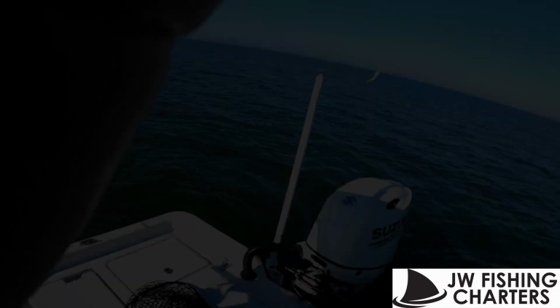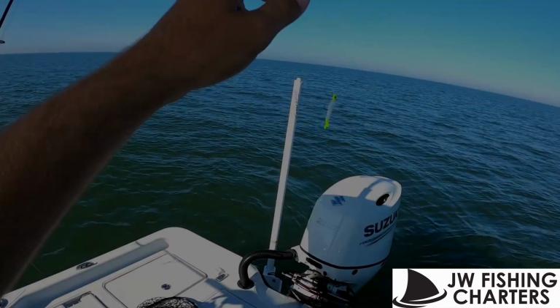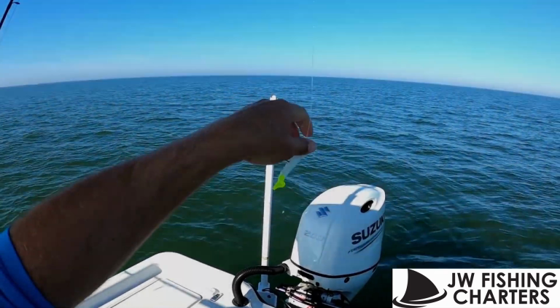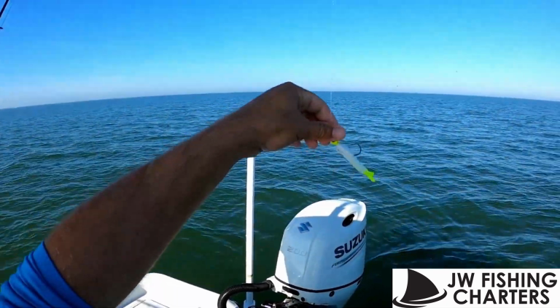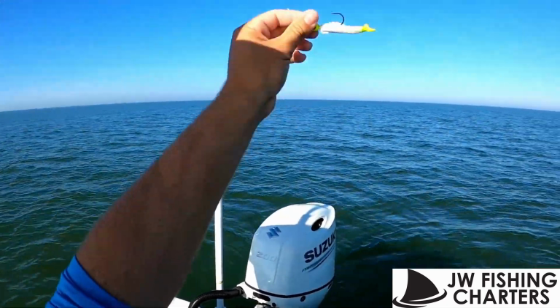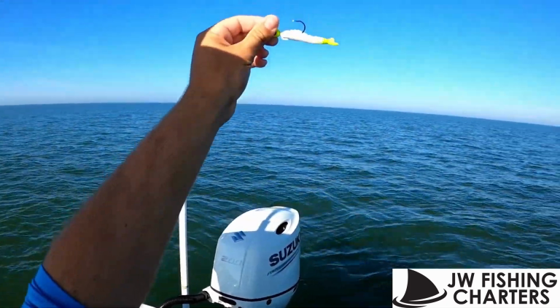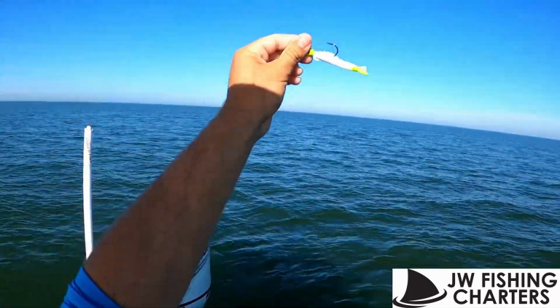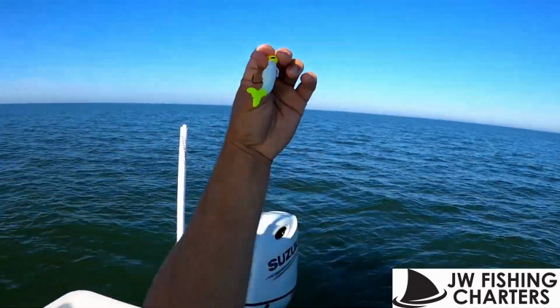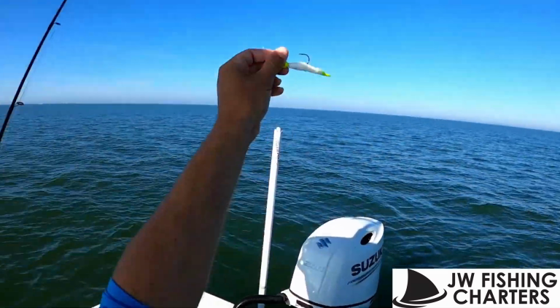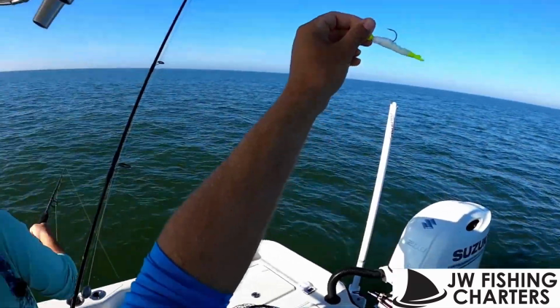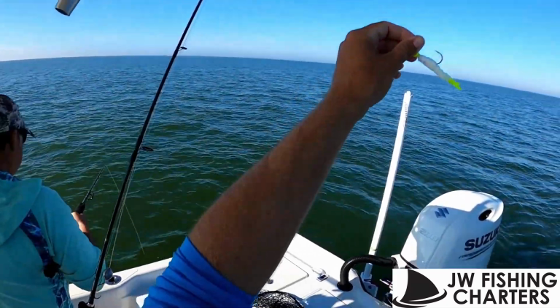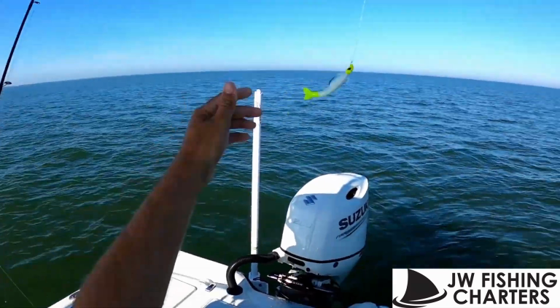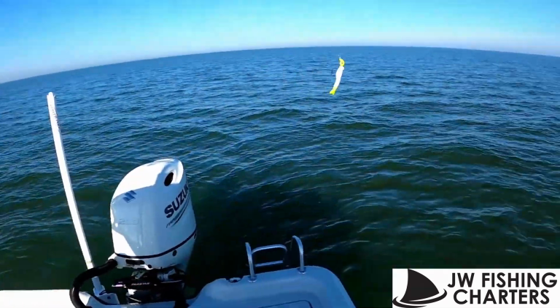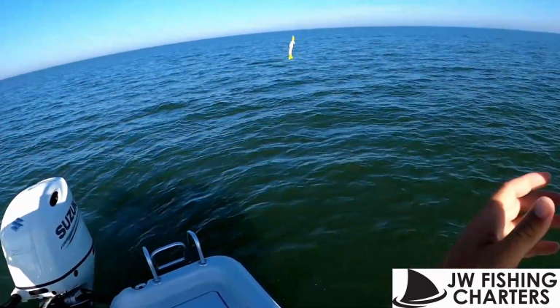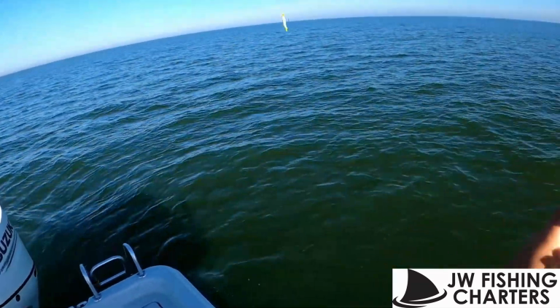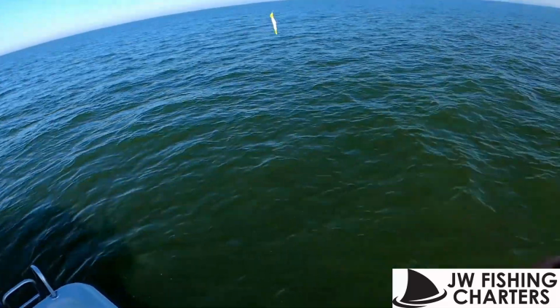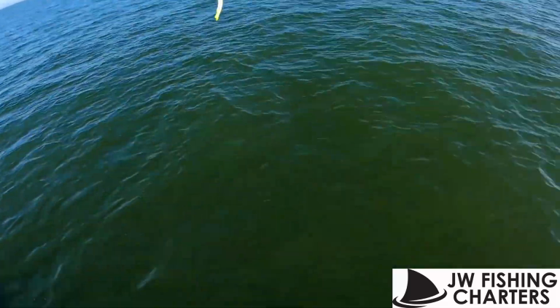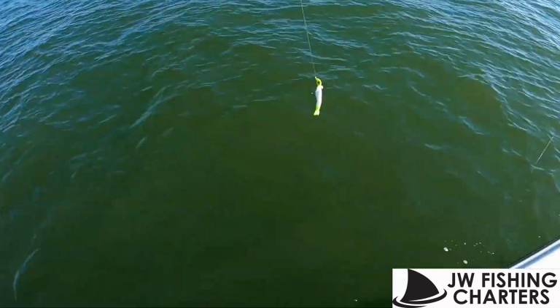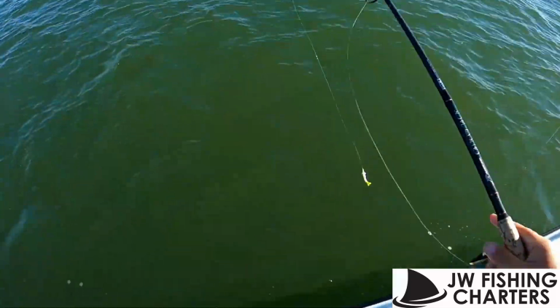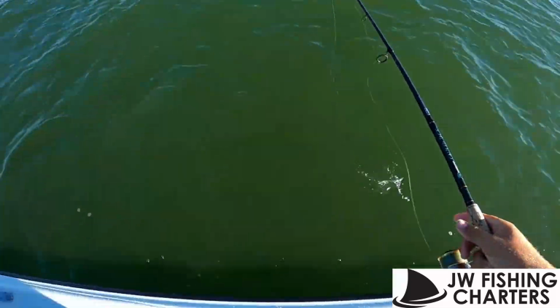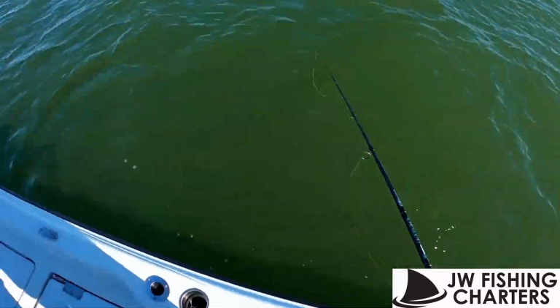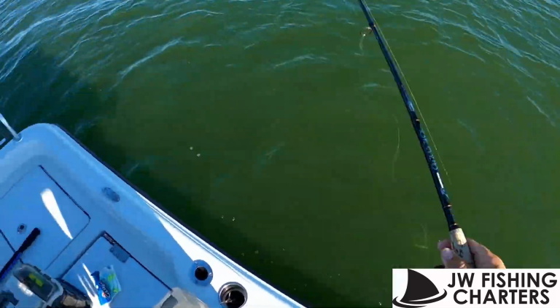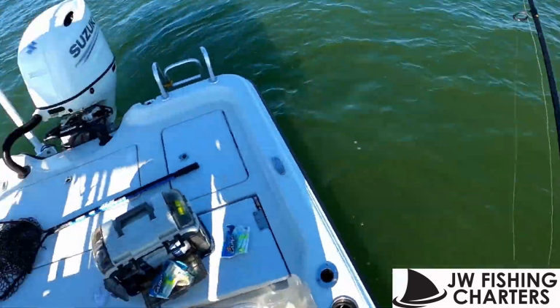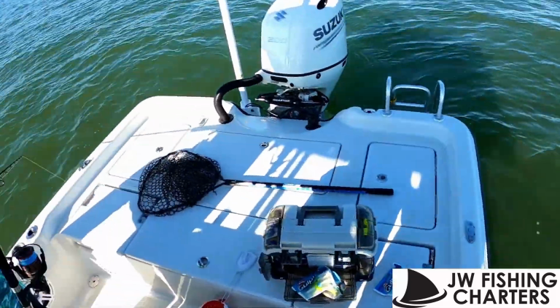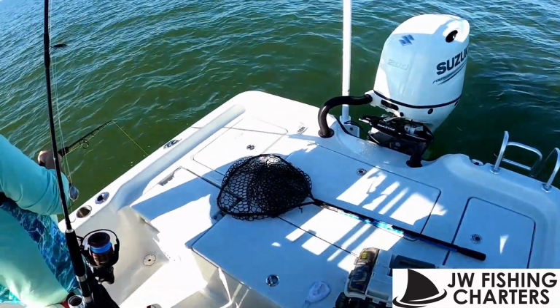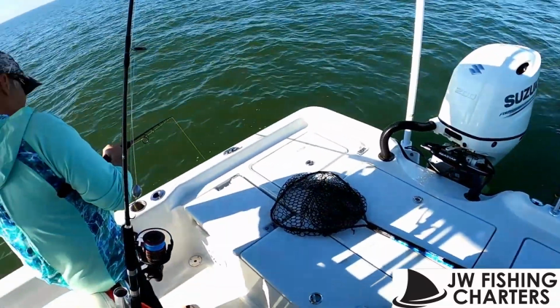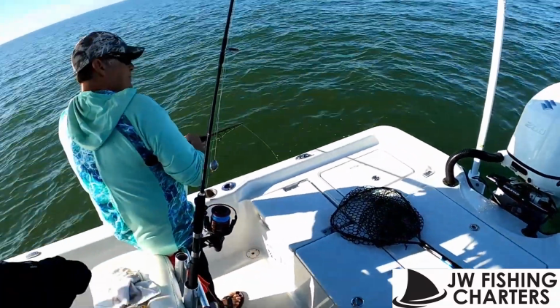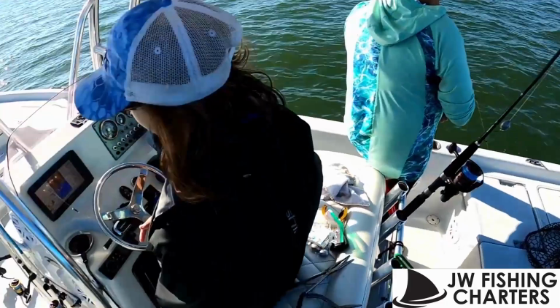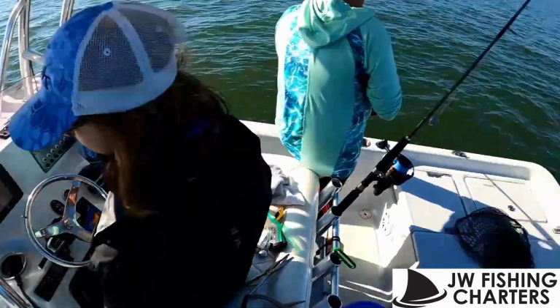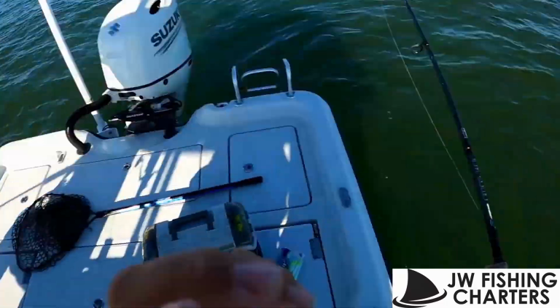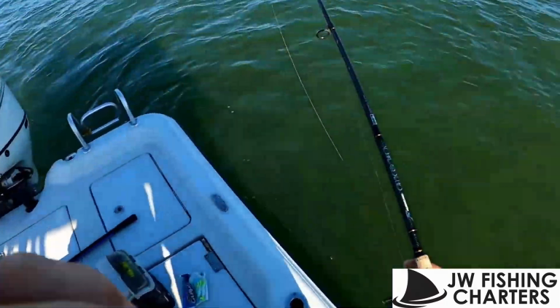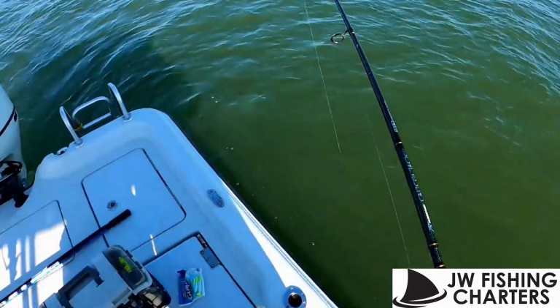Alright, yellowtail white Berkeley Gulp — here we go. Get down. Snapper fishing. Let's see how fast we can get one, let's see if we get one on live camera here.